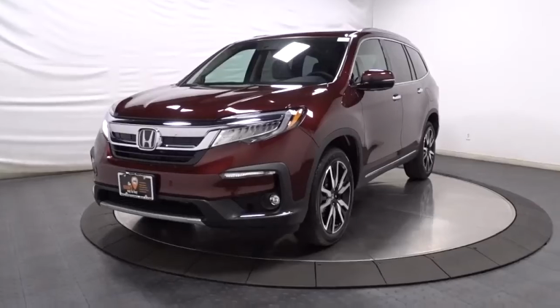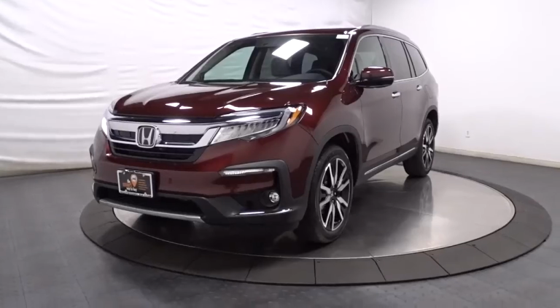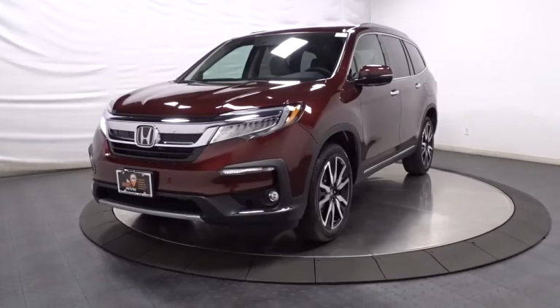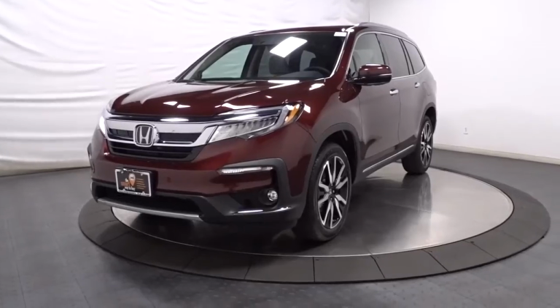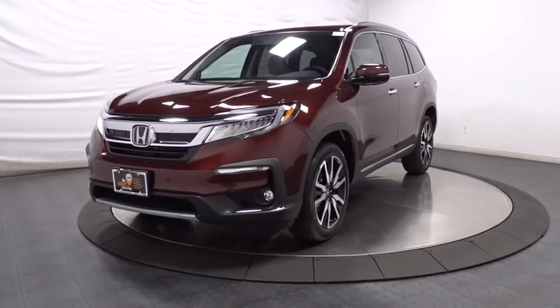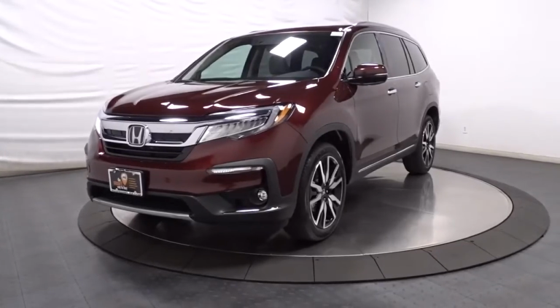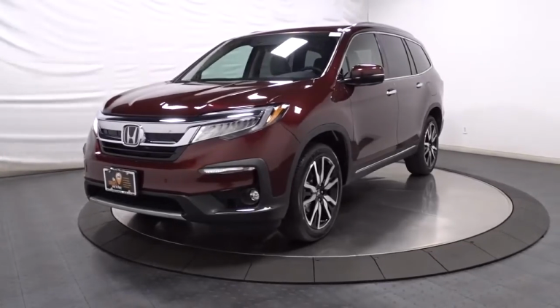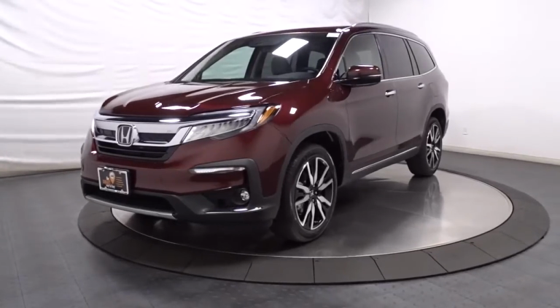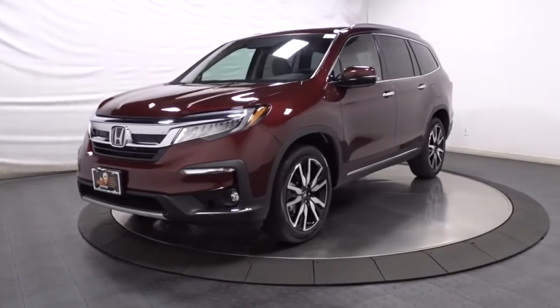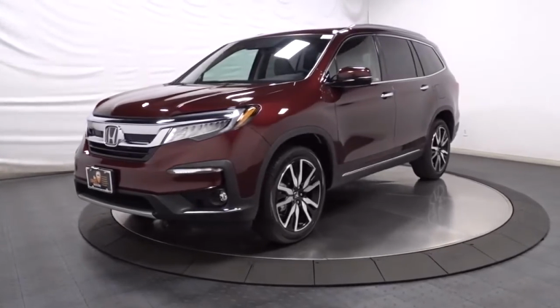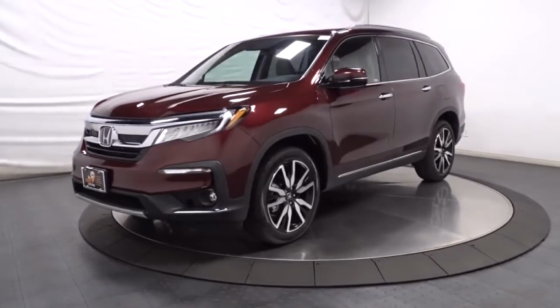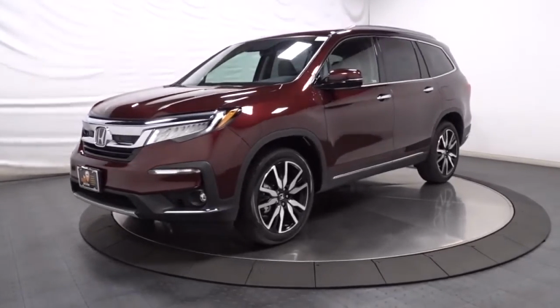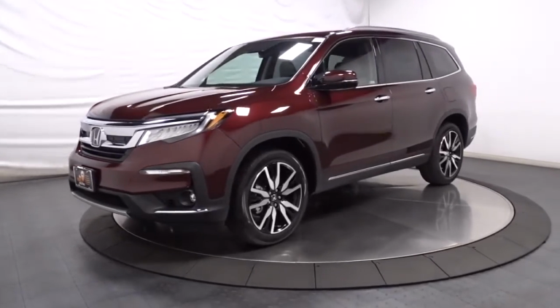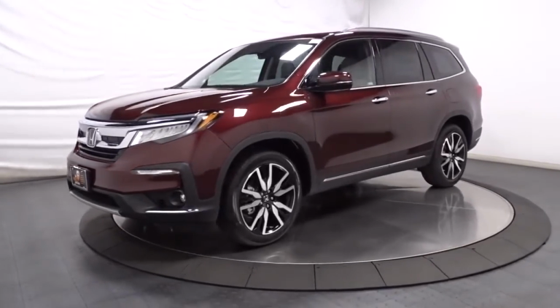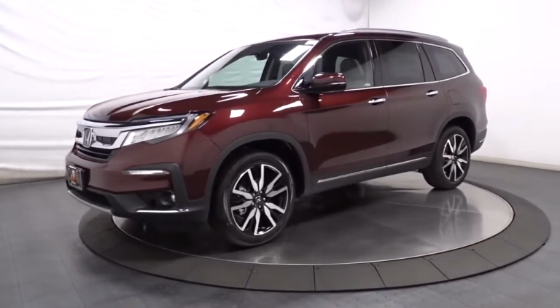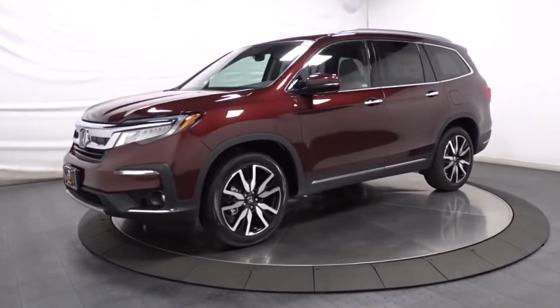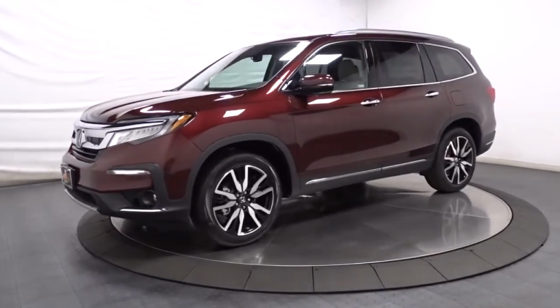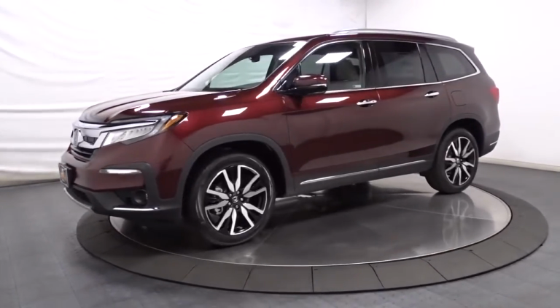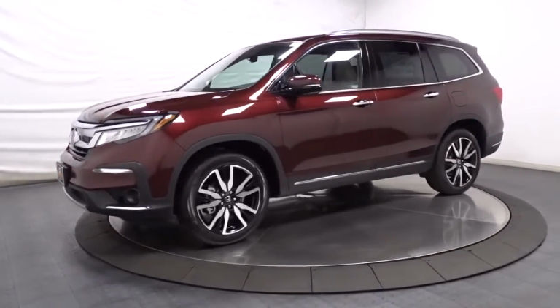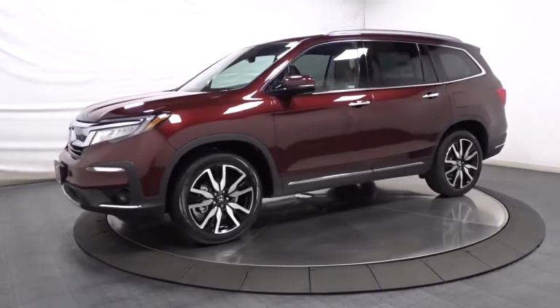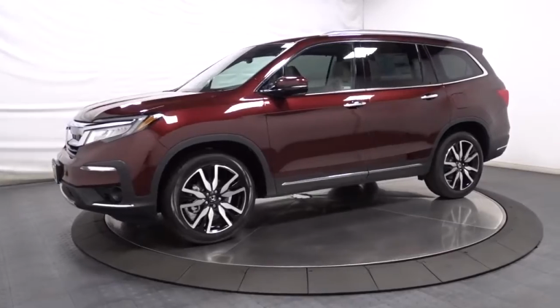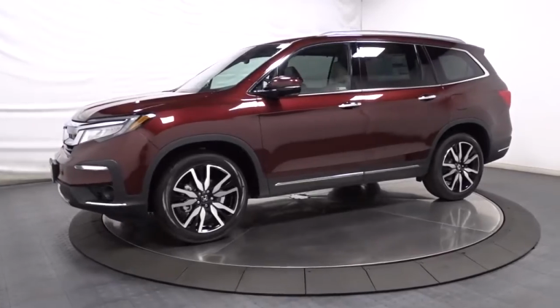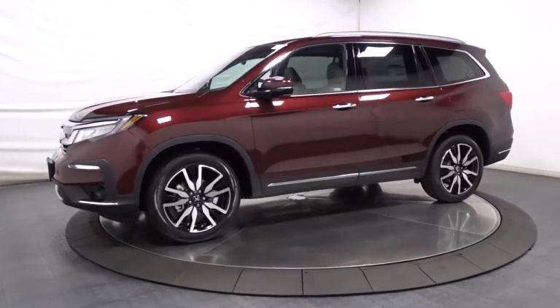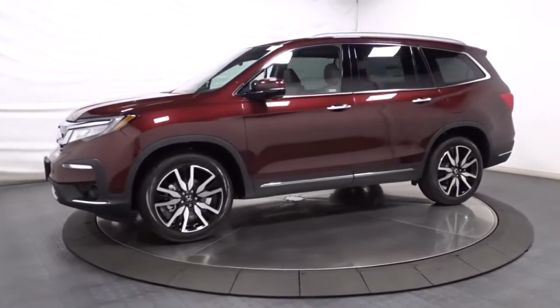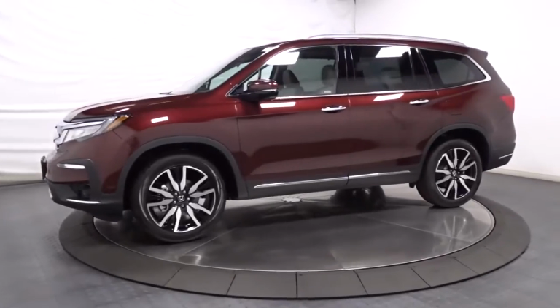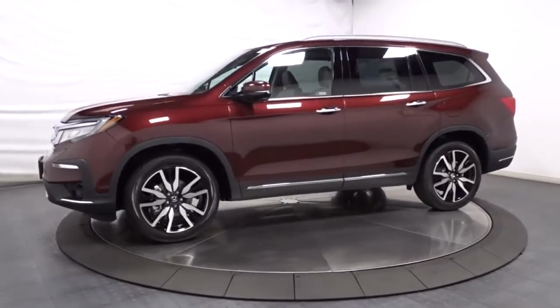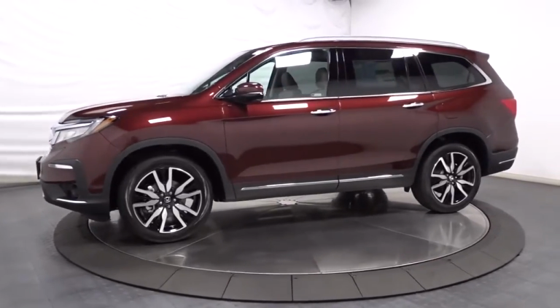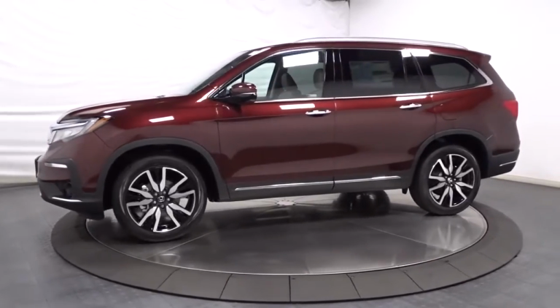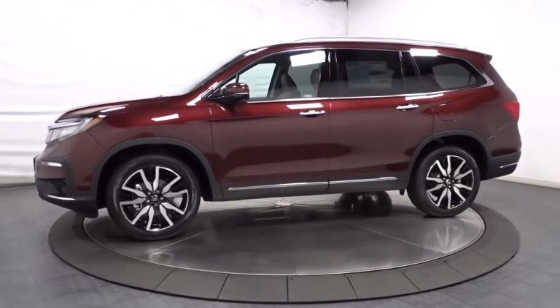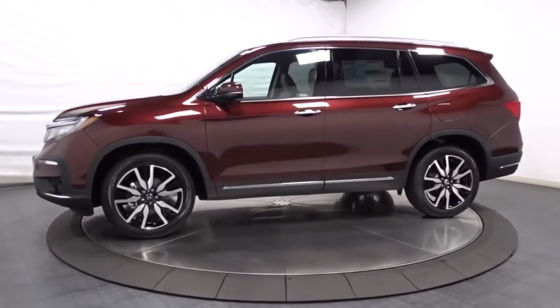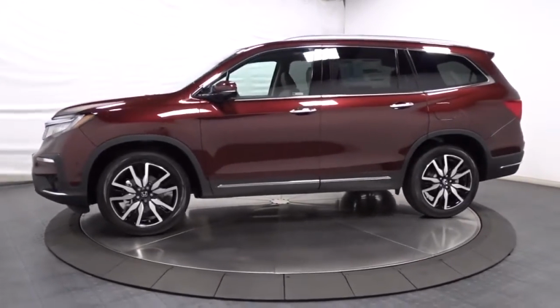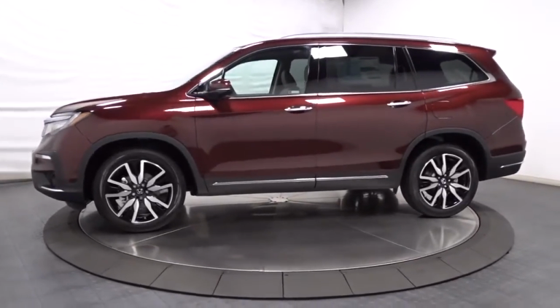Check out this 2021 Honda Pilot. Take a closer look at this super capable Pilot — safe, strong, and refined.